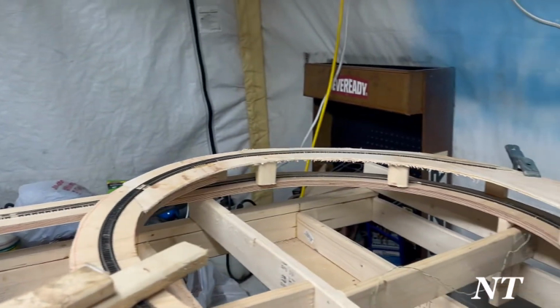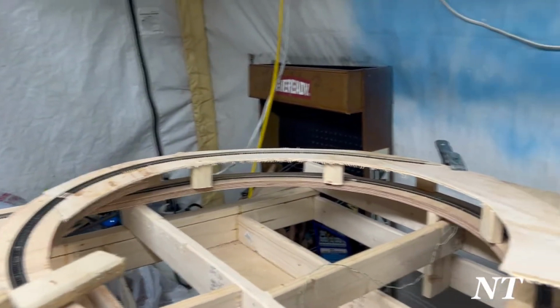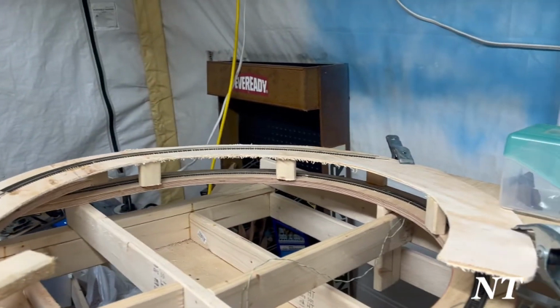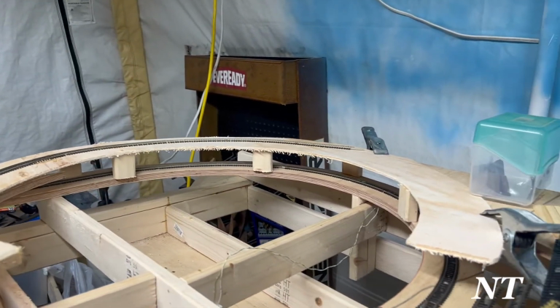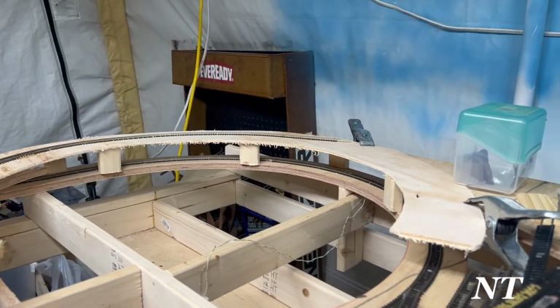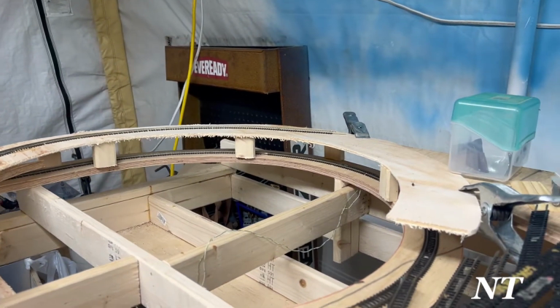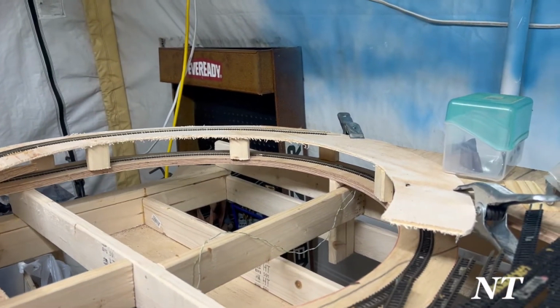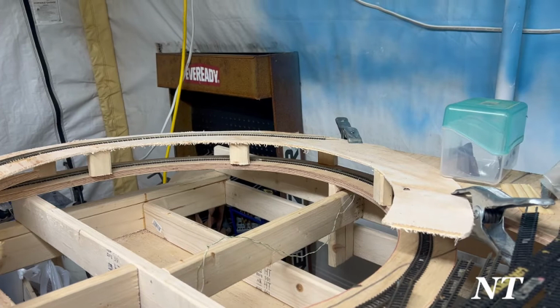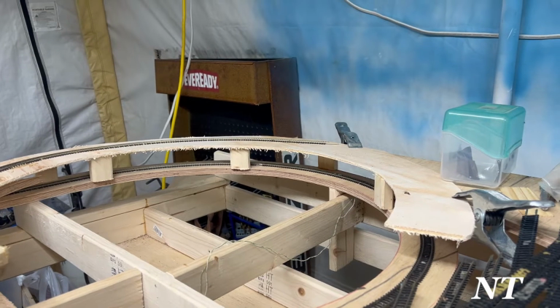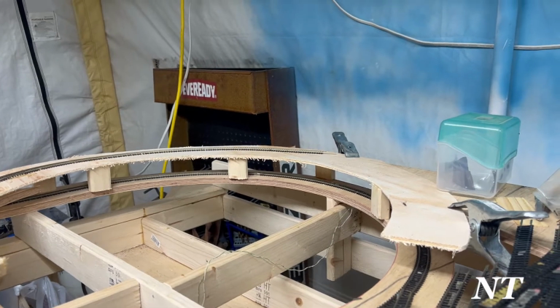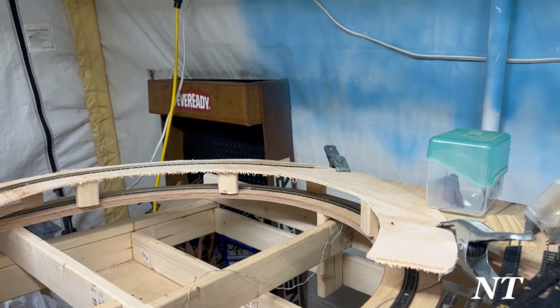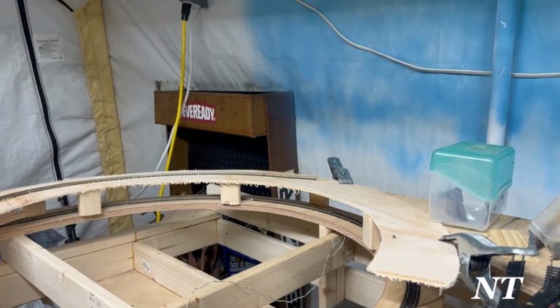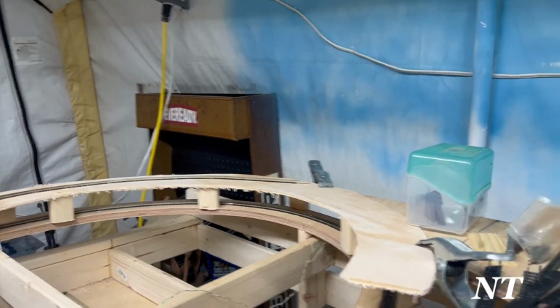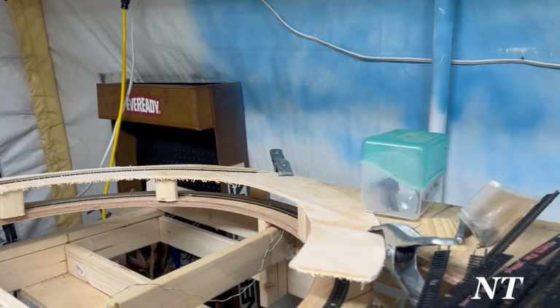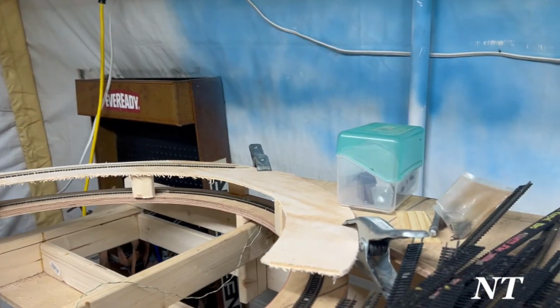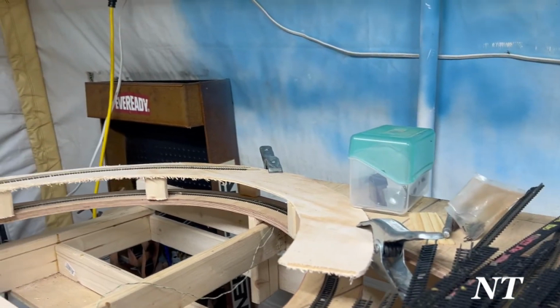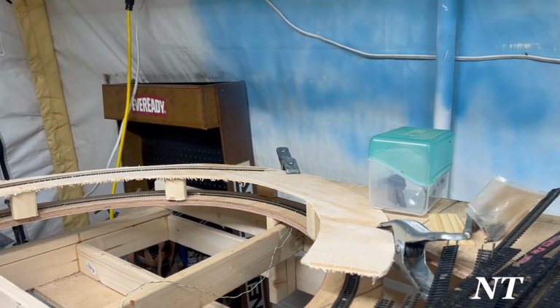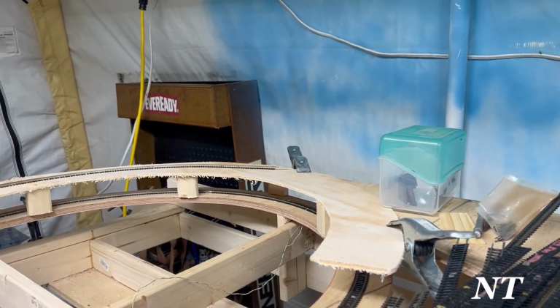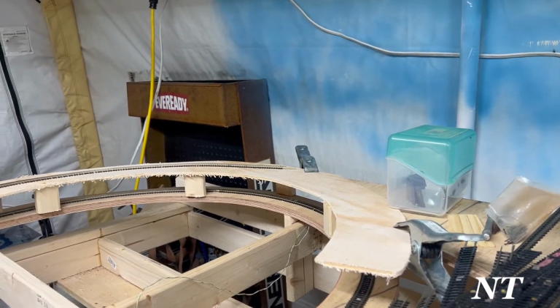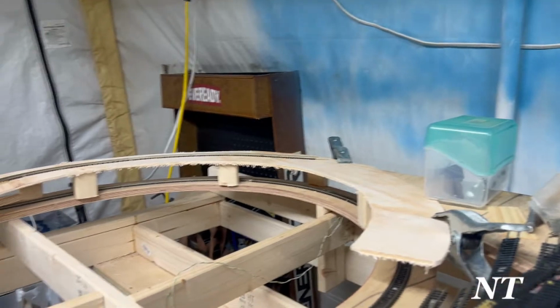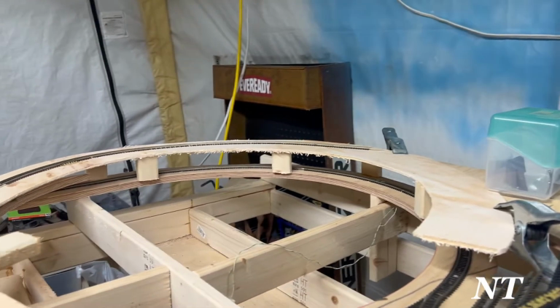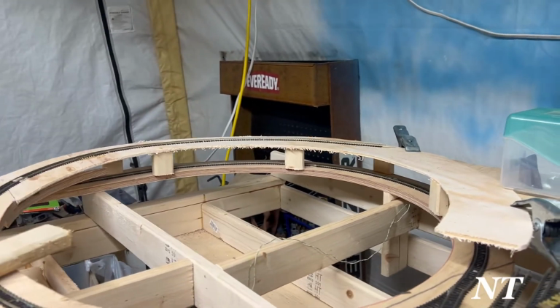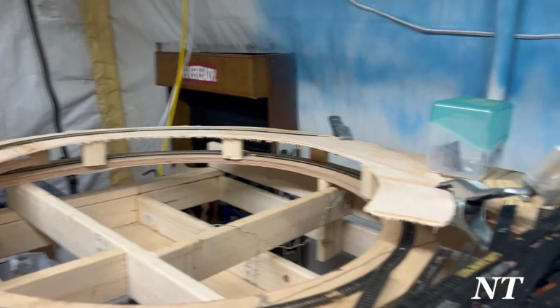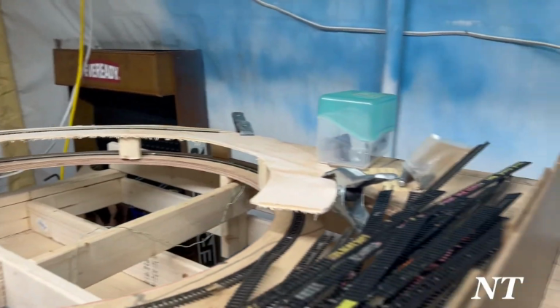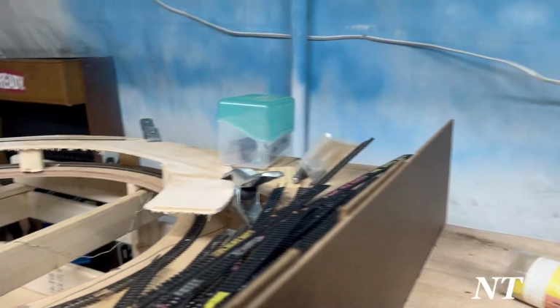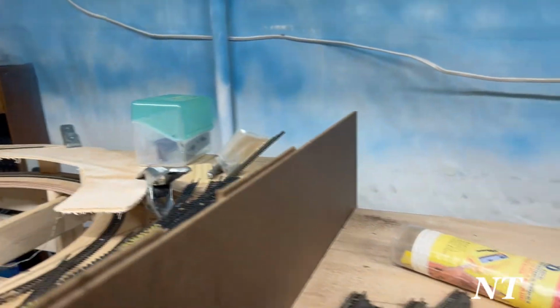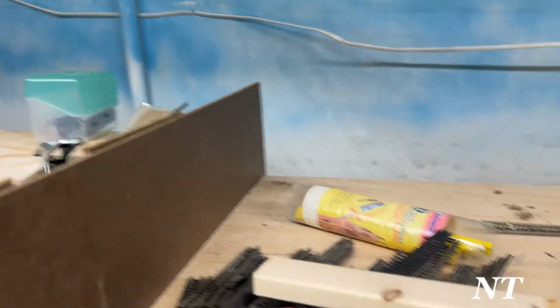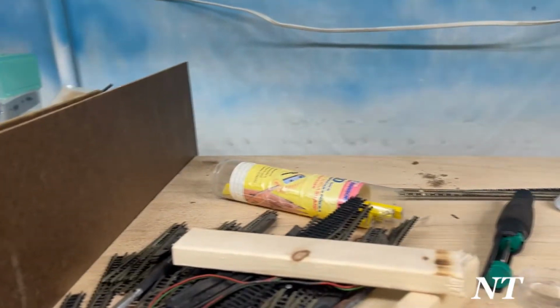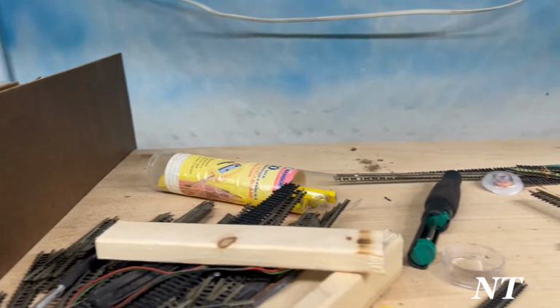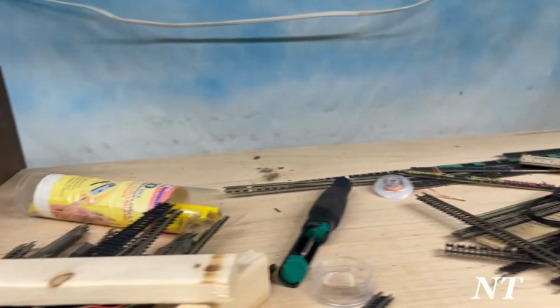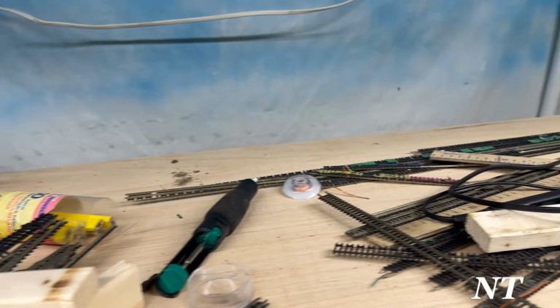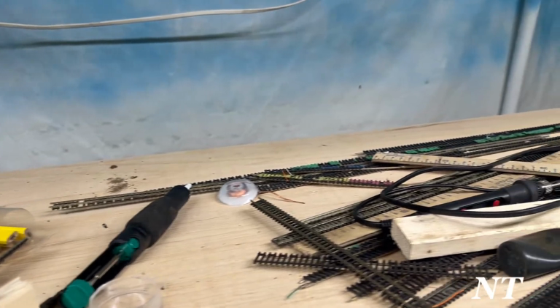And this one helix is done, but not done. I'm going to use a shim to get up to that quarter inch. And then I'll come around here again. And this is where that yard's going to be.